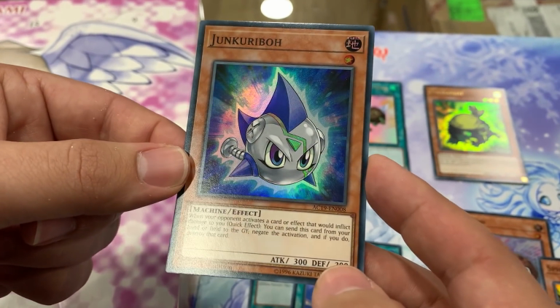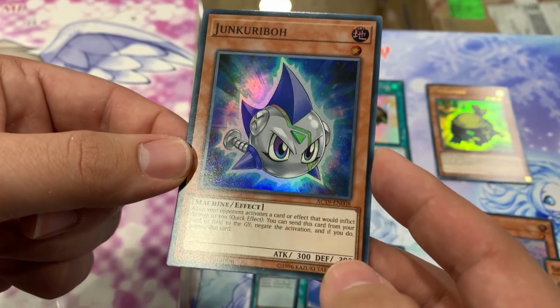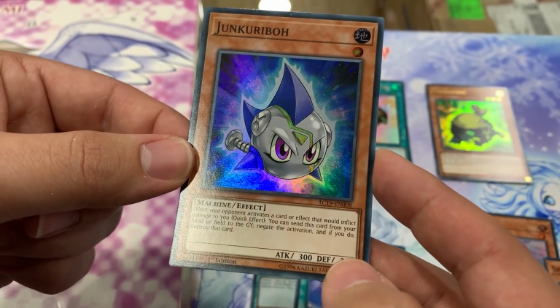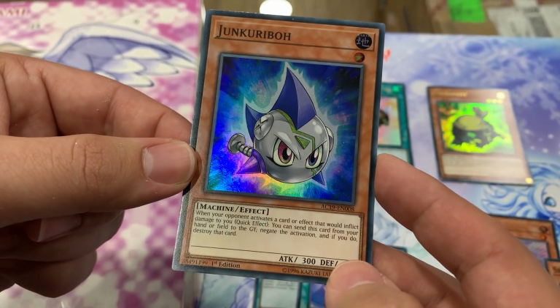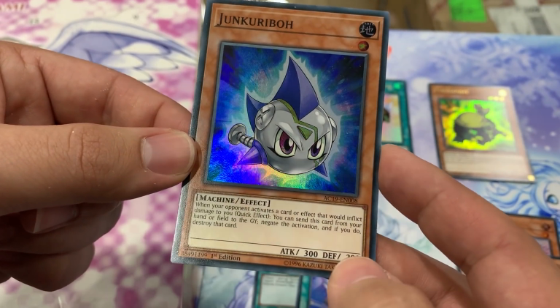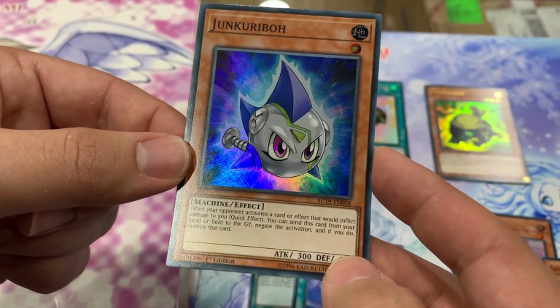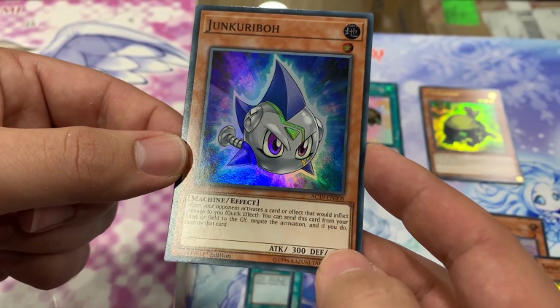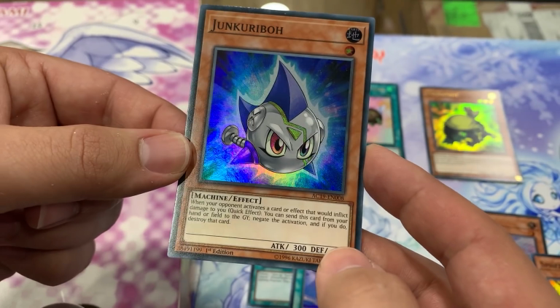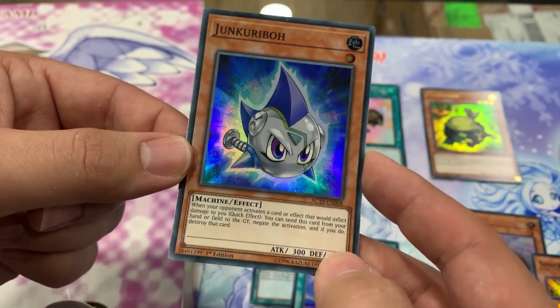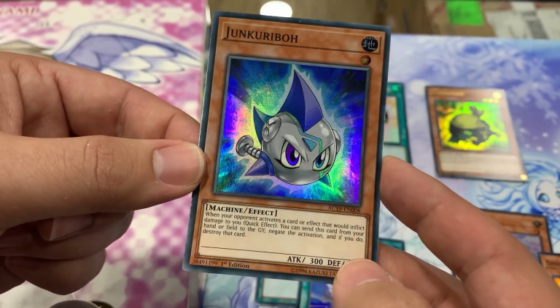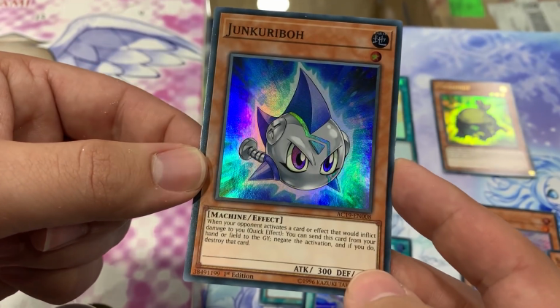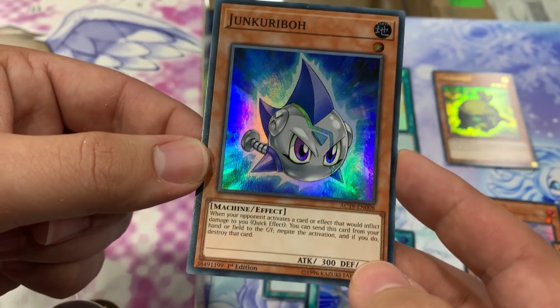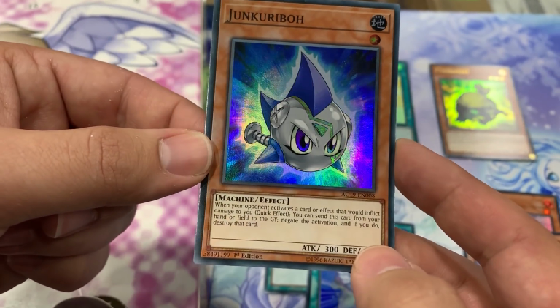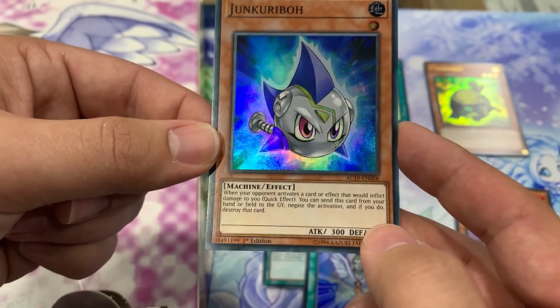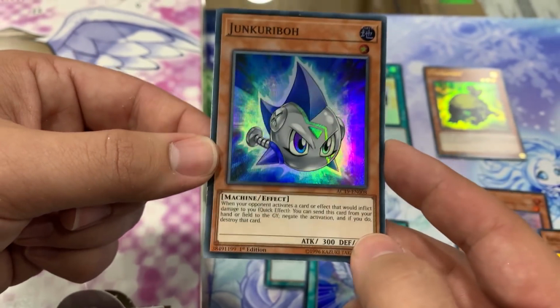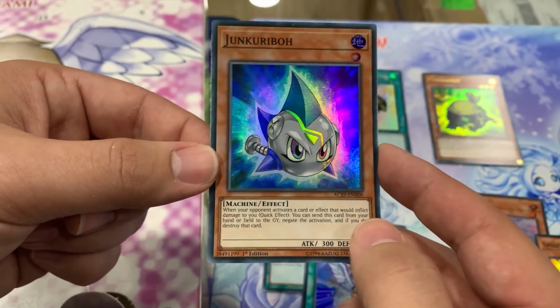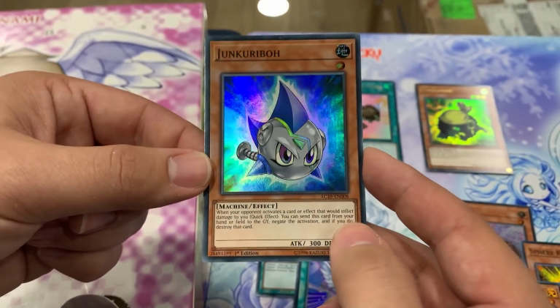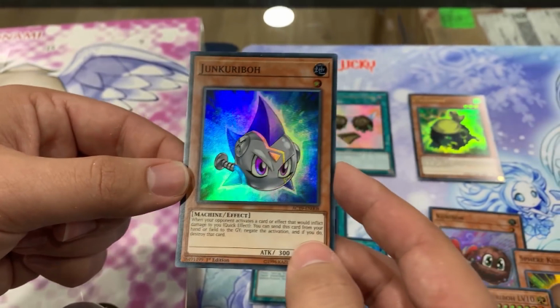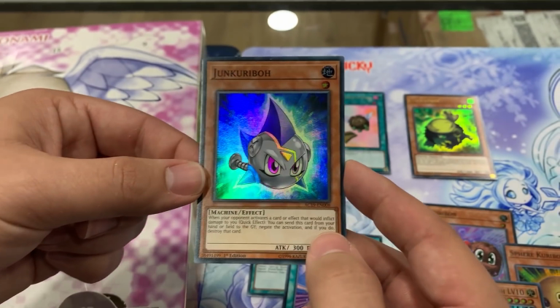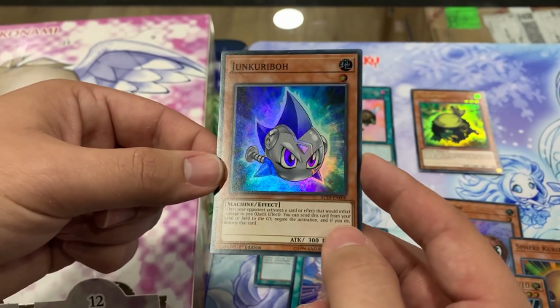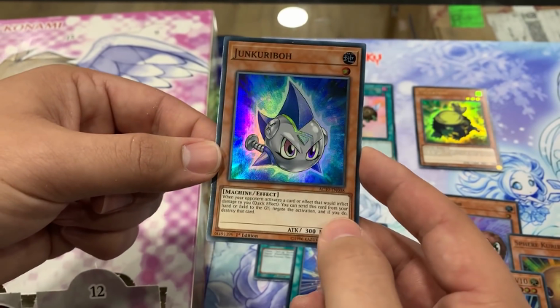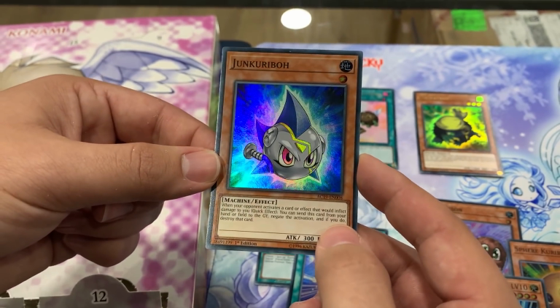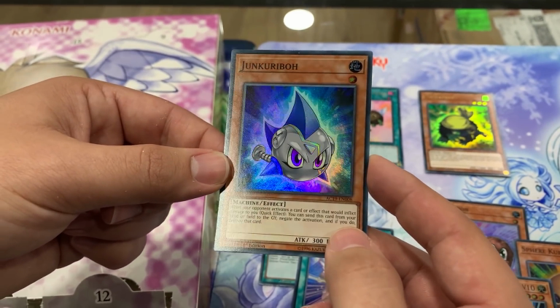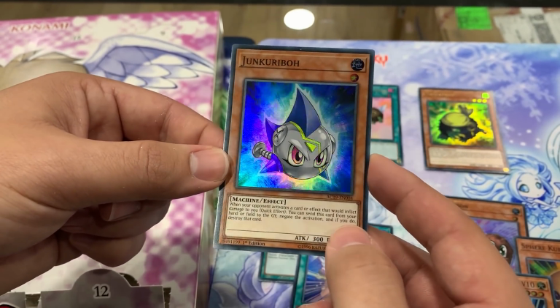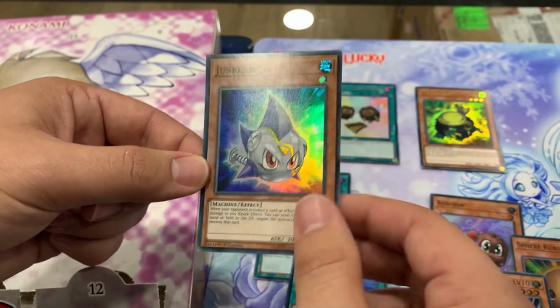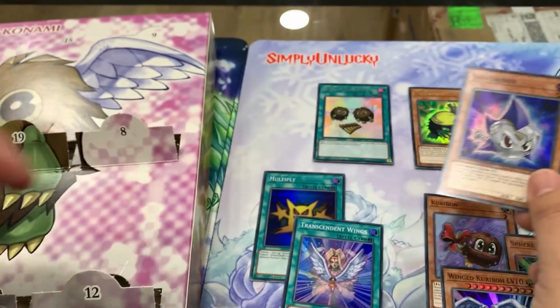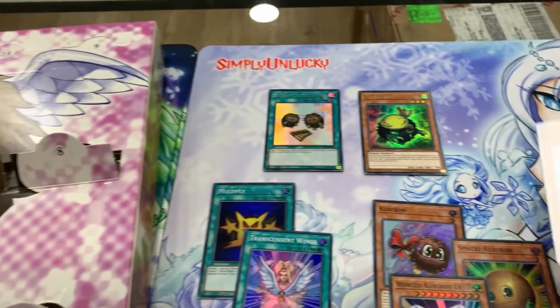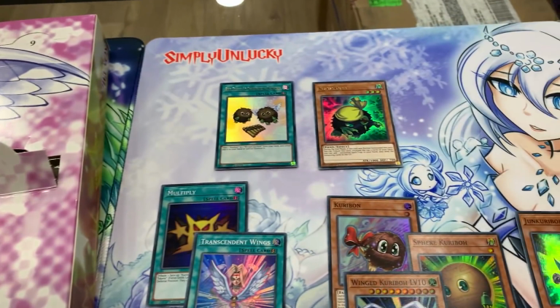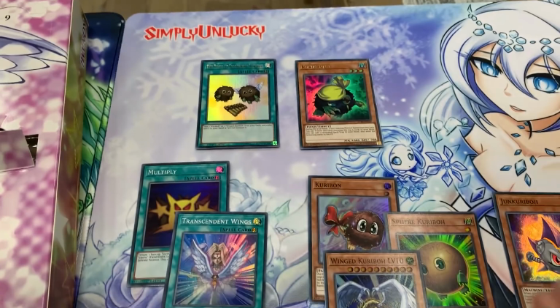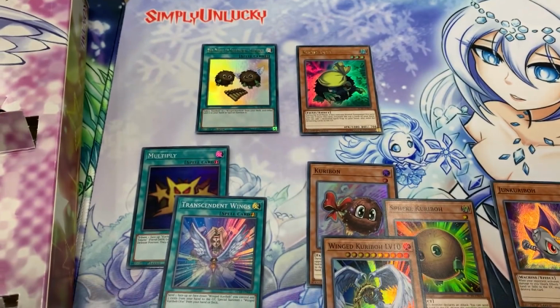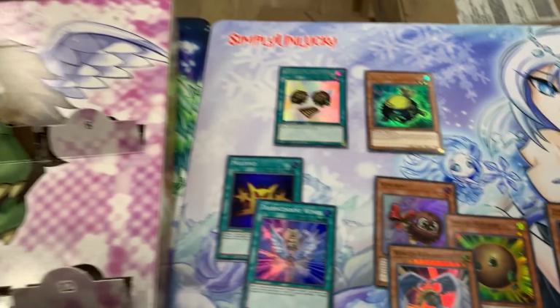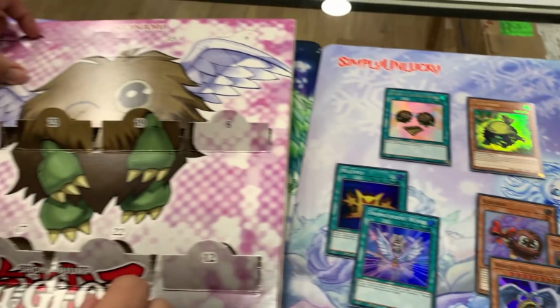When your opponent activates a card or effect that would inflict damage to you, quick effect - send this card from your hand or field to the graveyard to negate the activation and destroy that card. That seems kind of good. Junk Kuriboh.